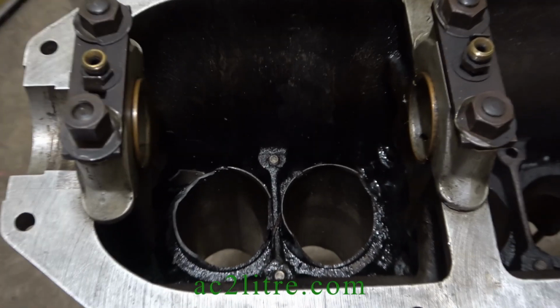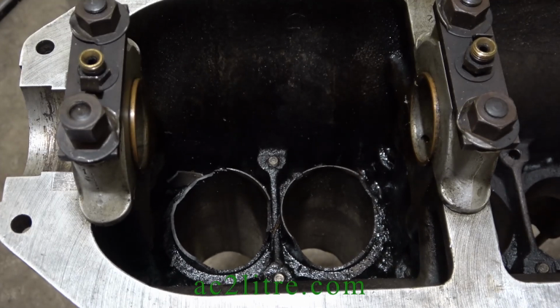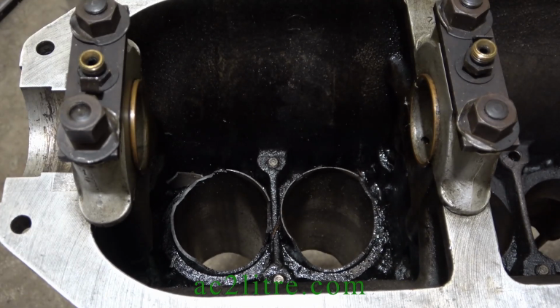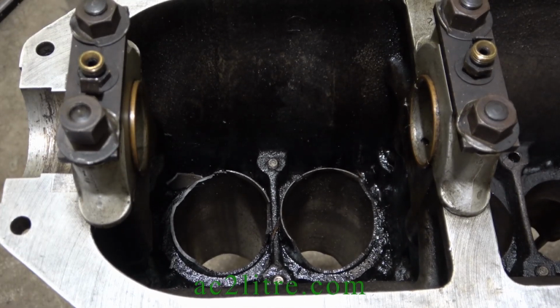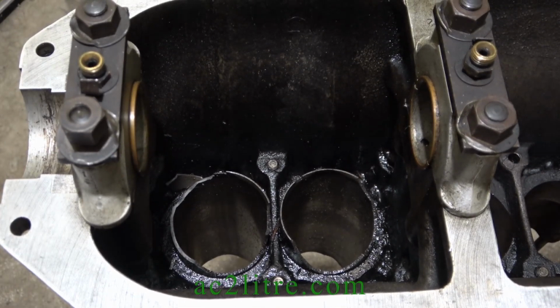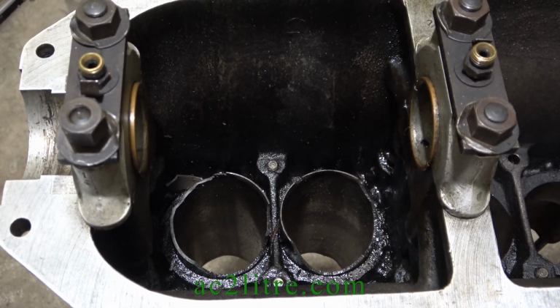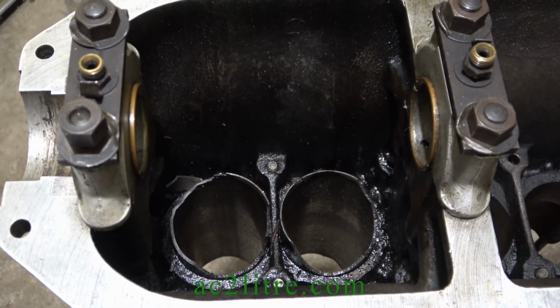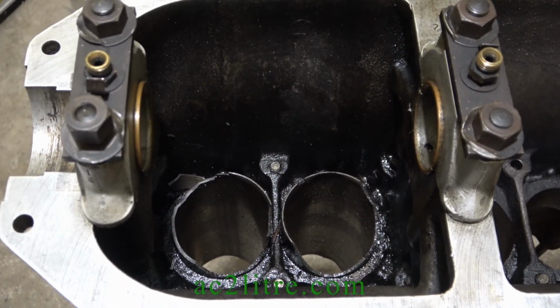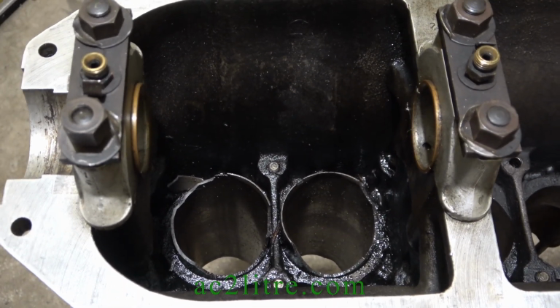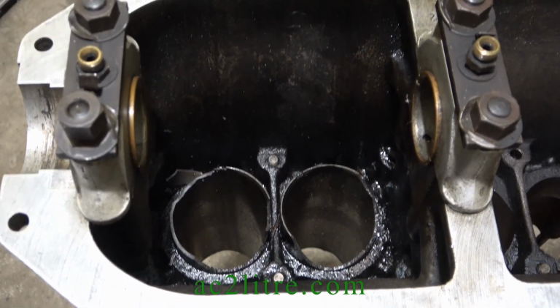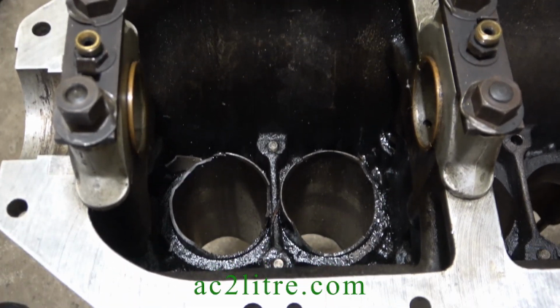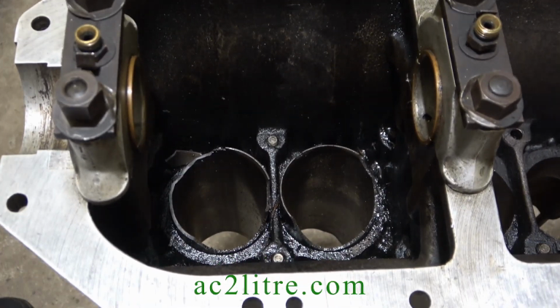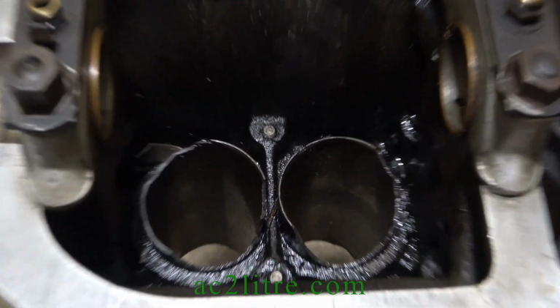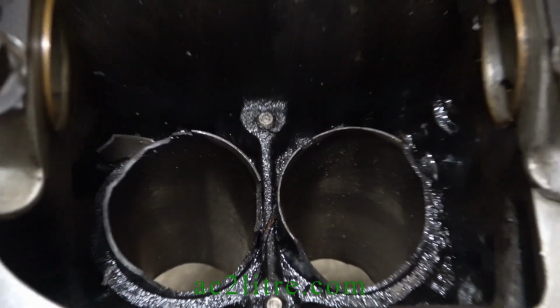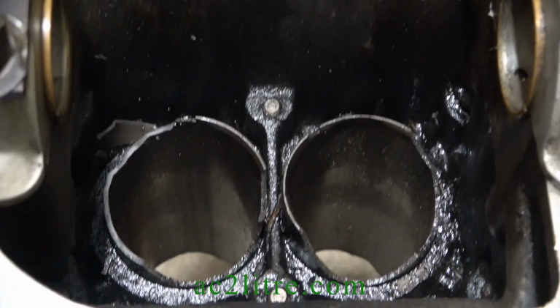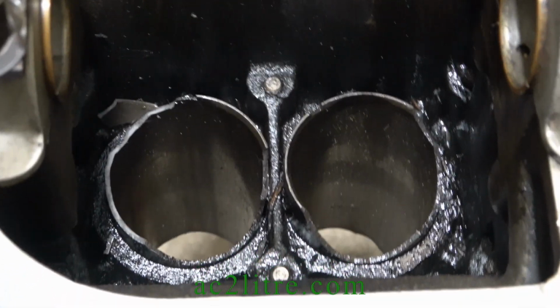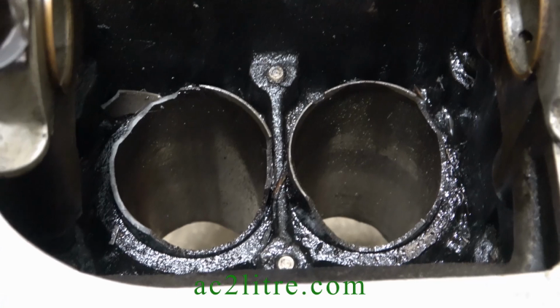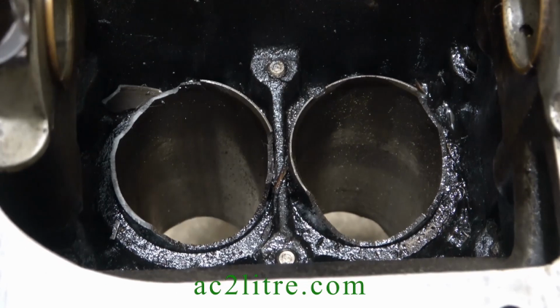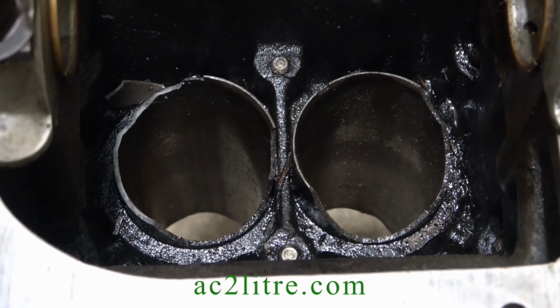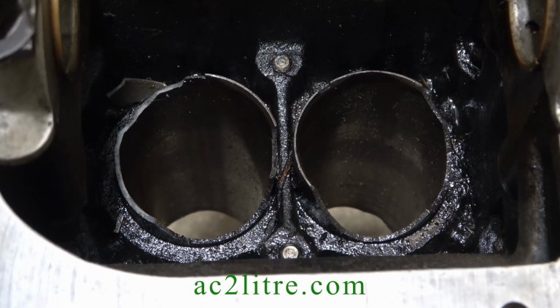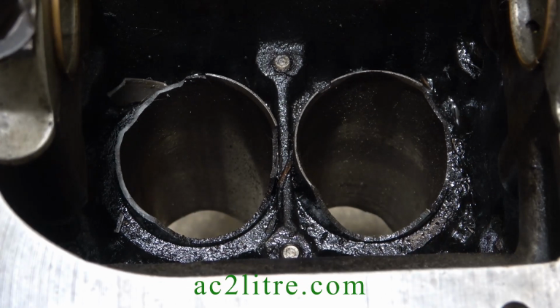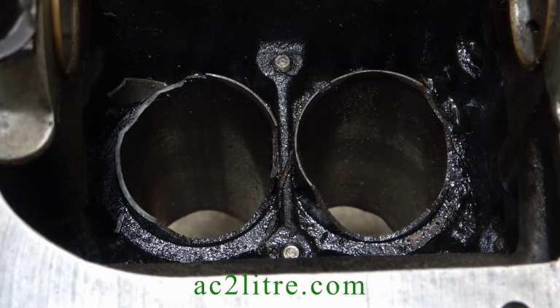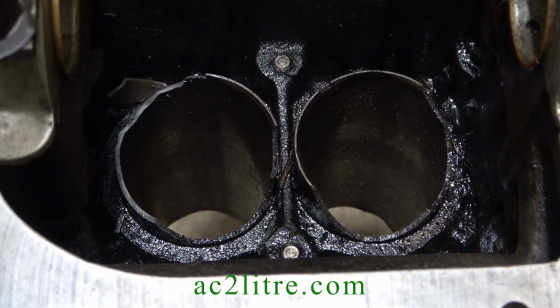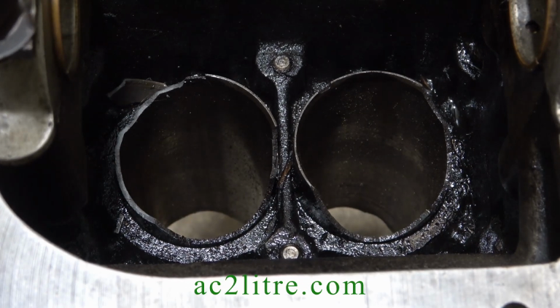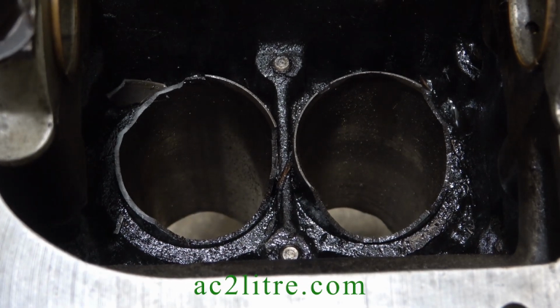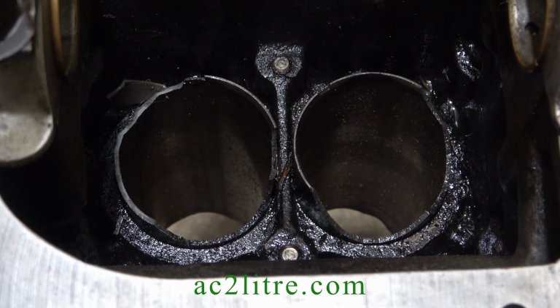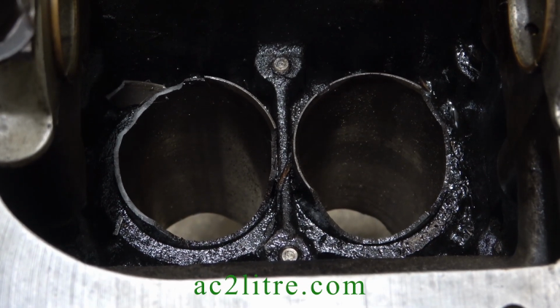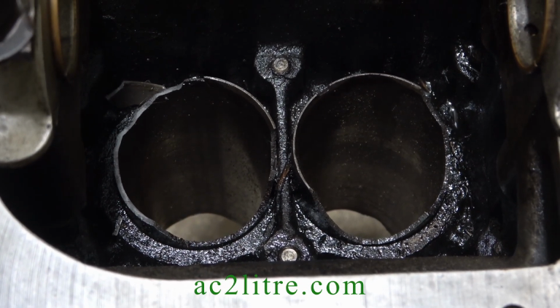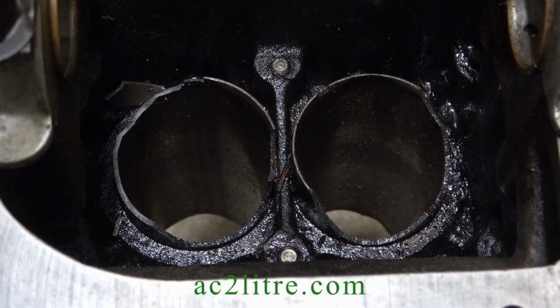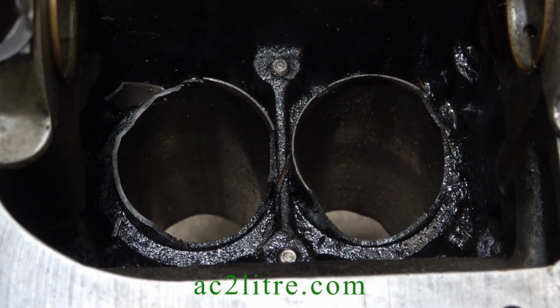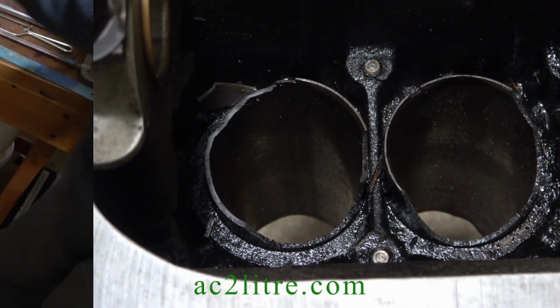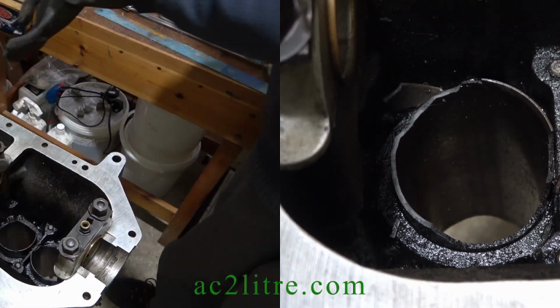I'm contacting a specialist with experience of AC engines for advice or help. Chris could possibly machine the liners out, but it's awkward while the head studs are in the way.